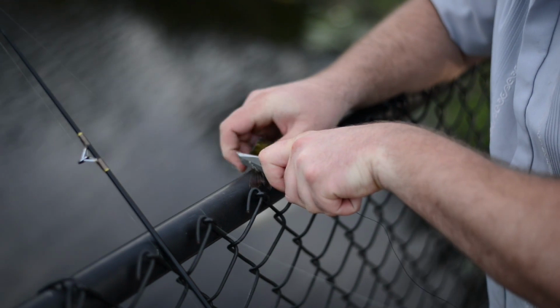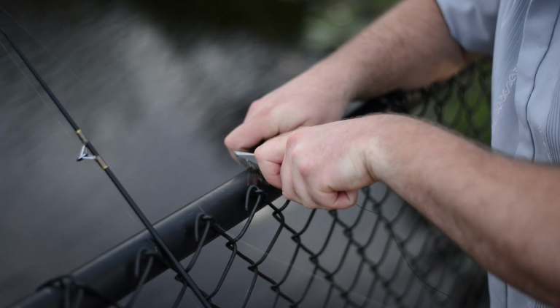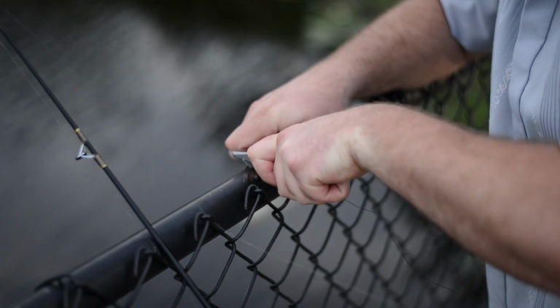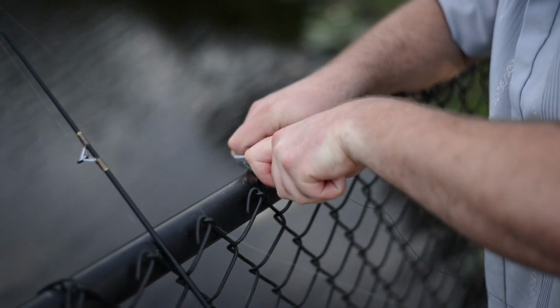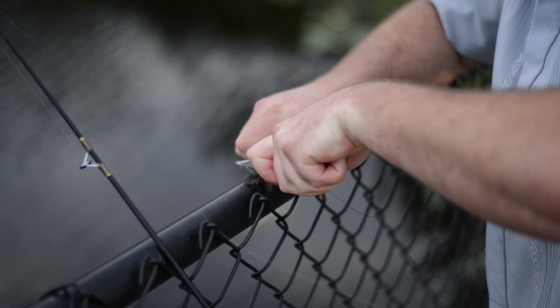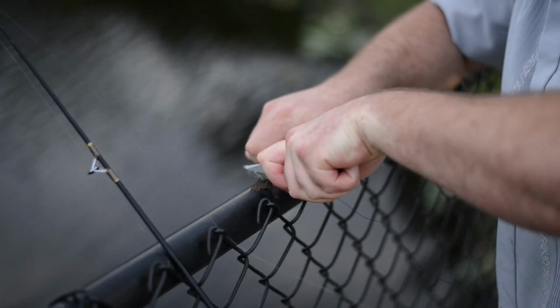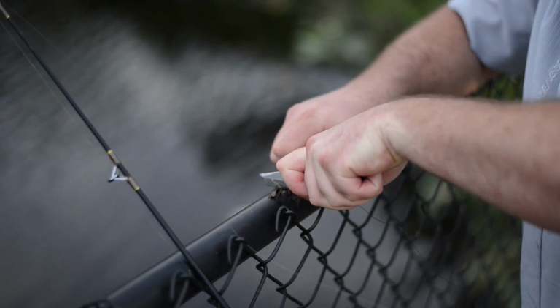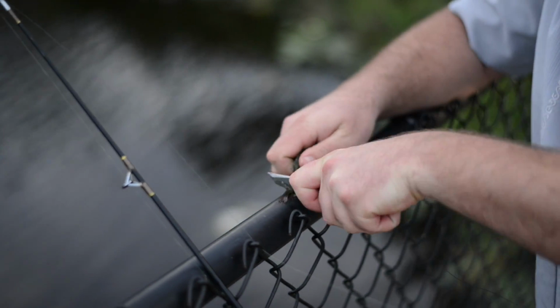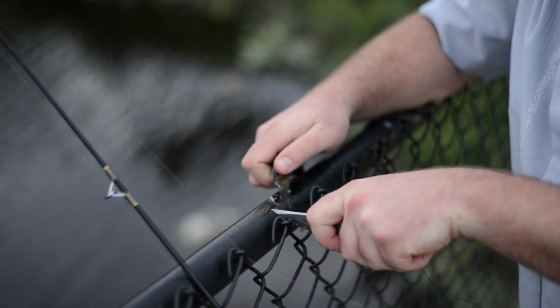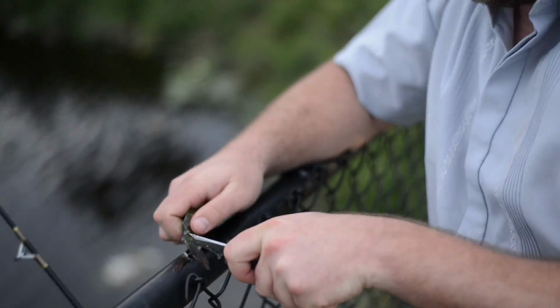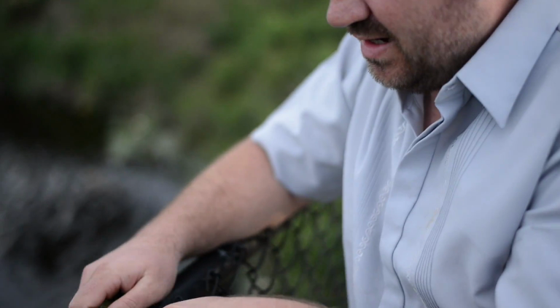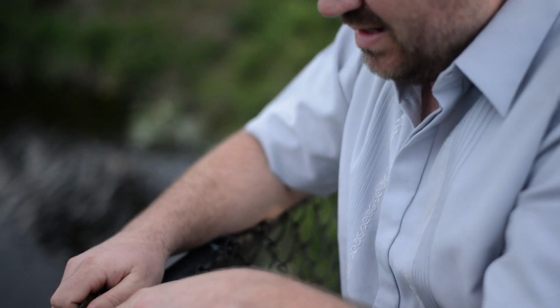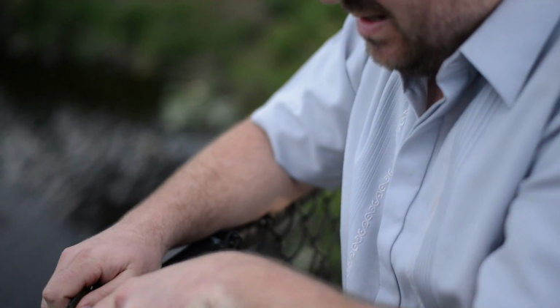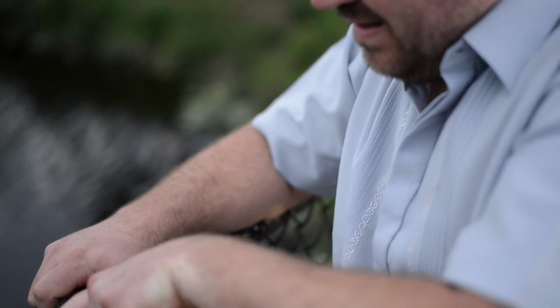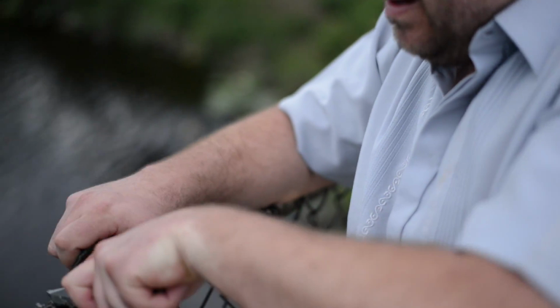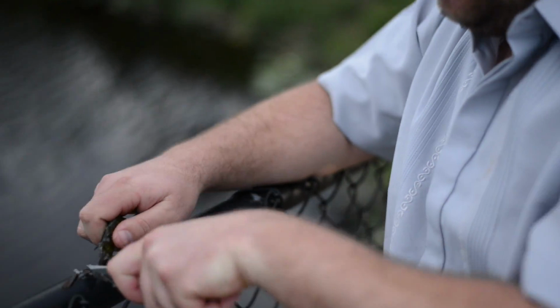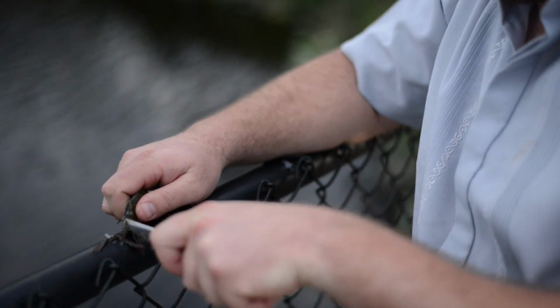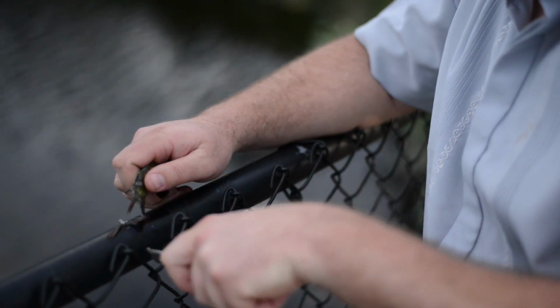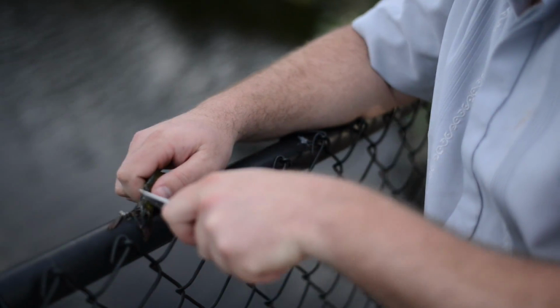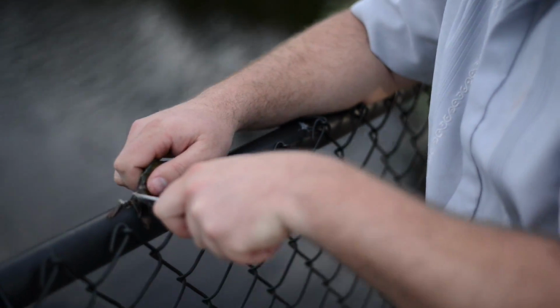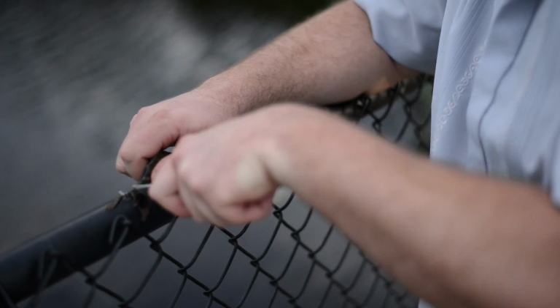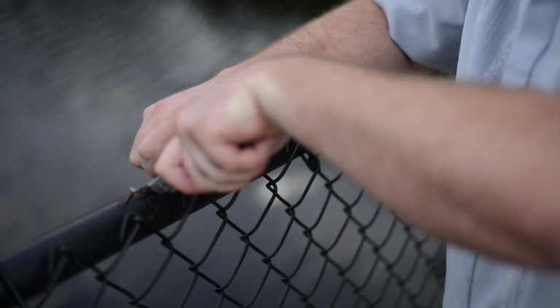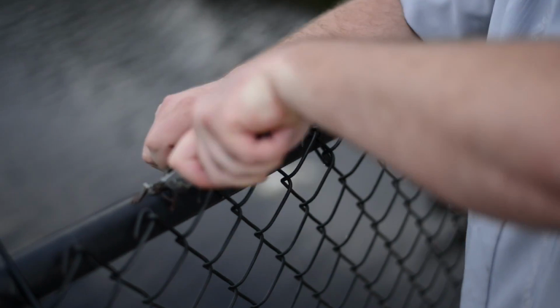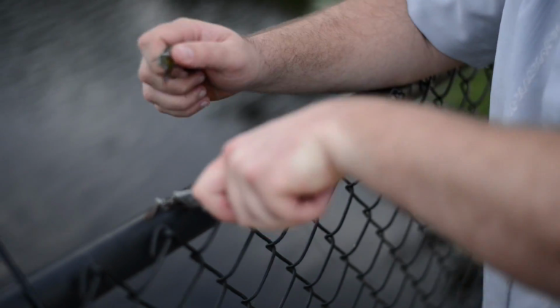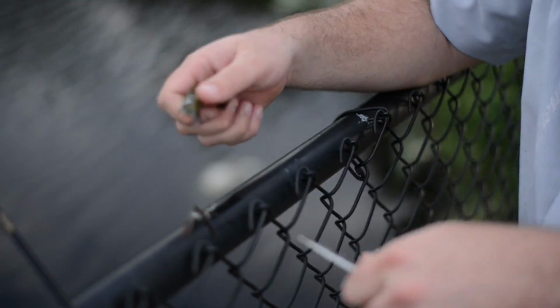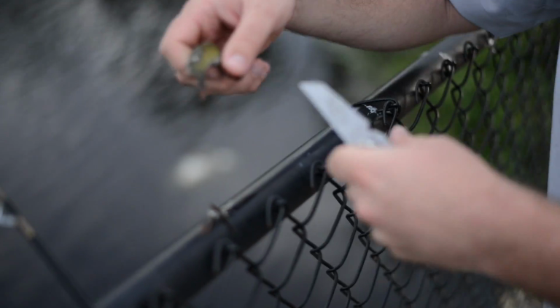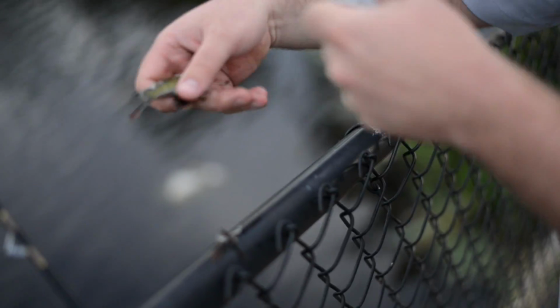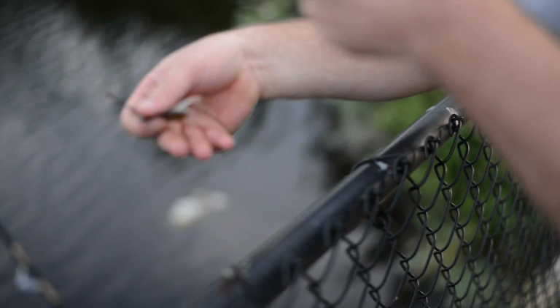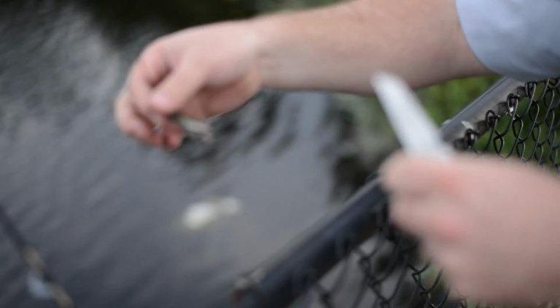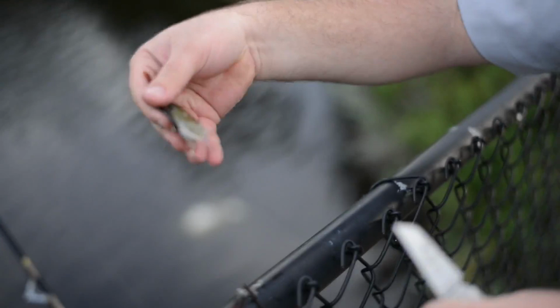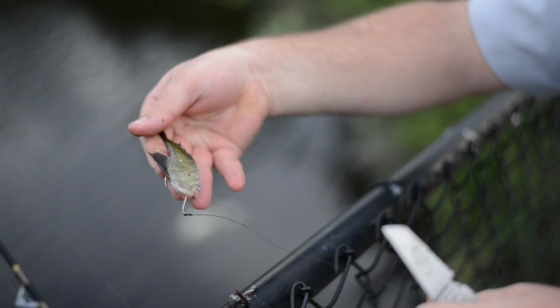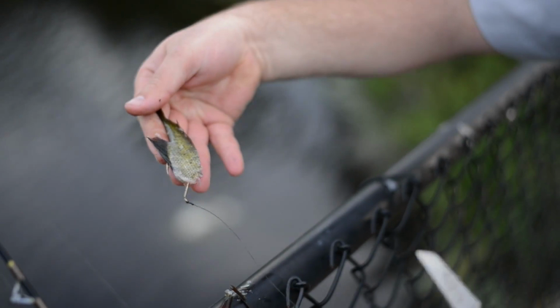I like taking some of the tail off because a lot of times it will catch a hook on it — the hook will get stuck in it. So it should be a good bait there.